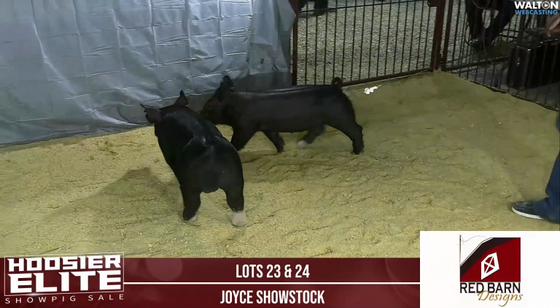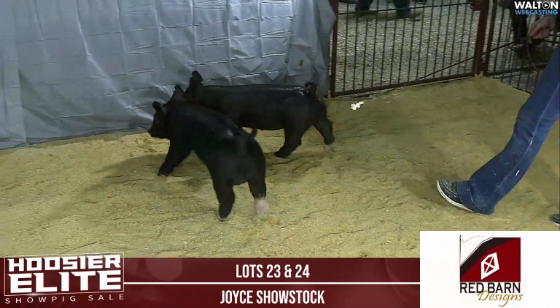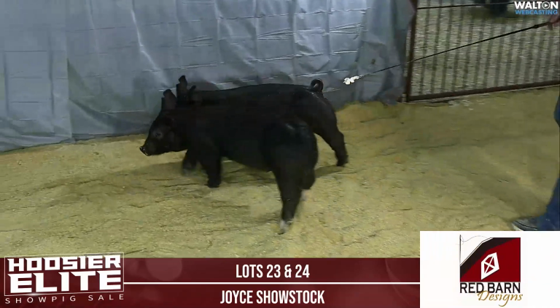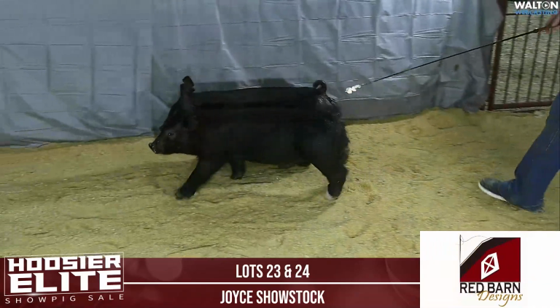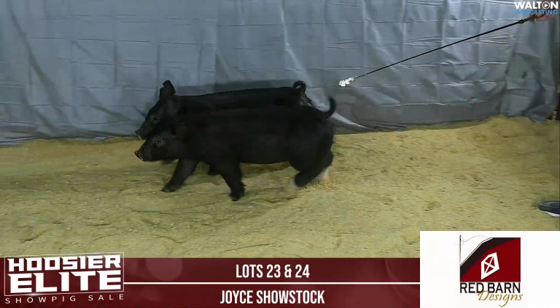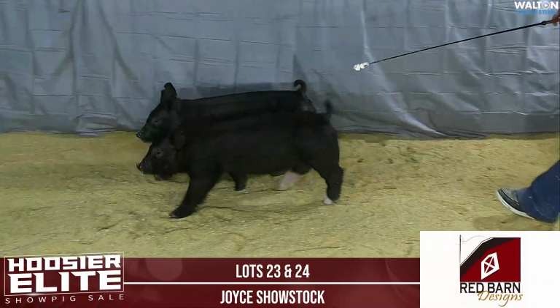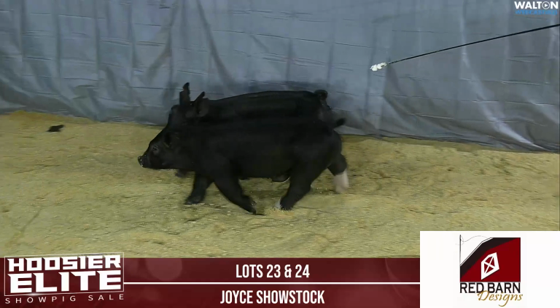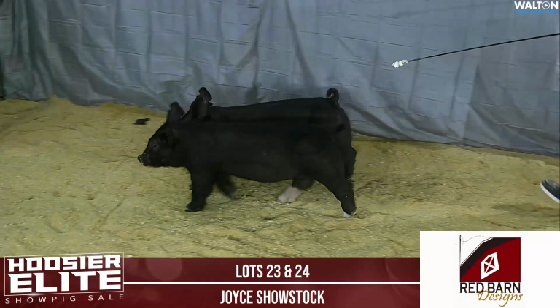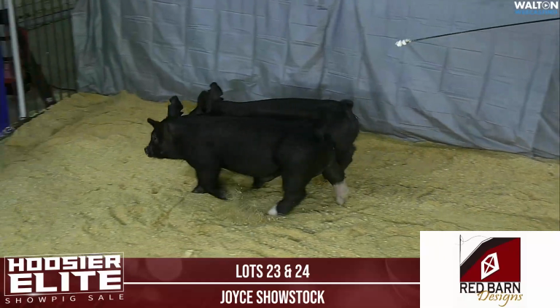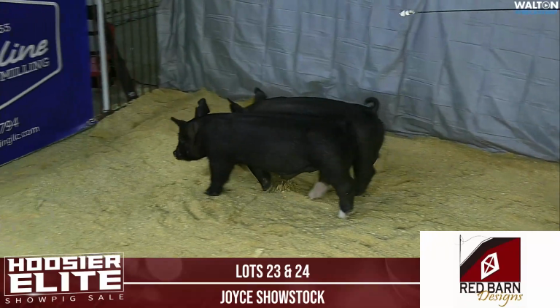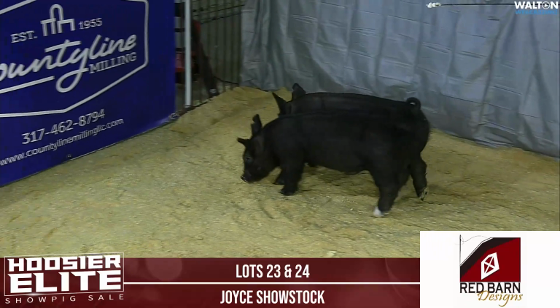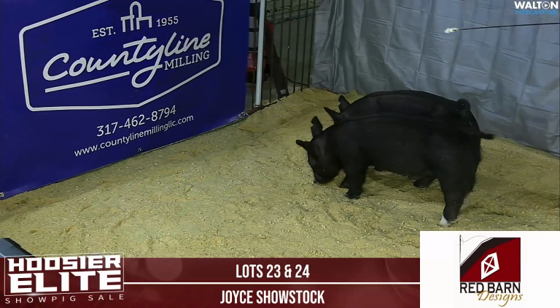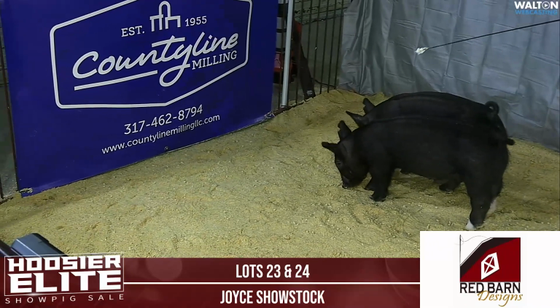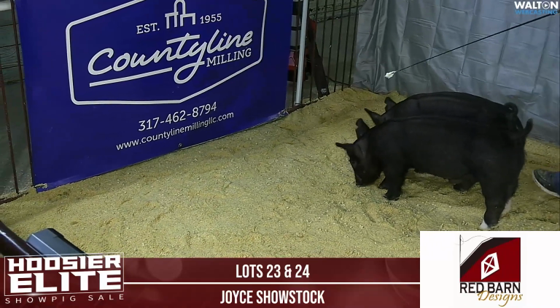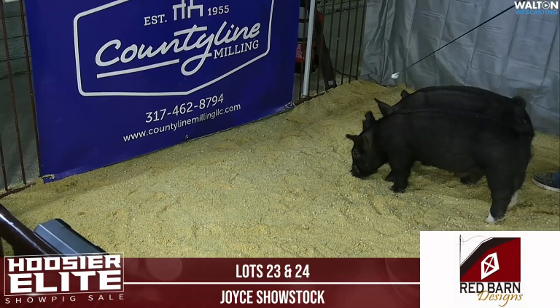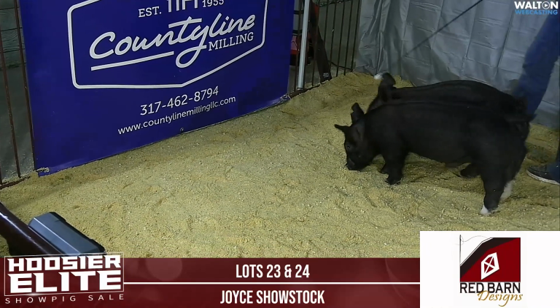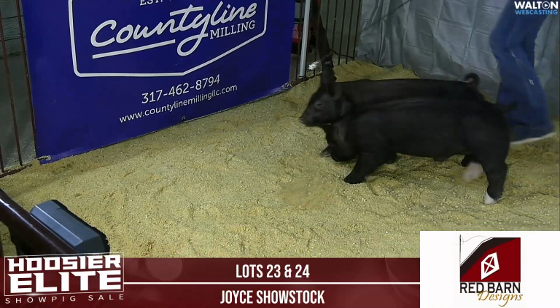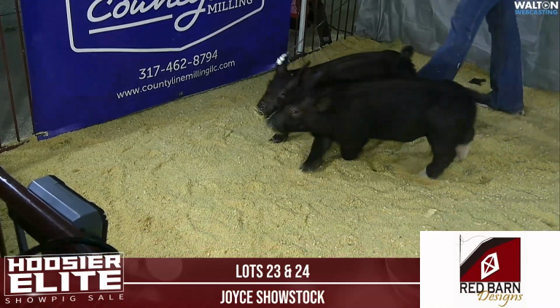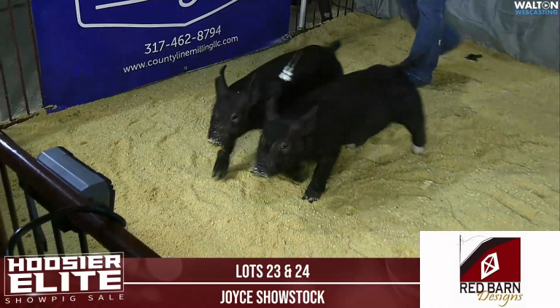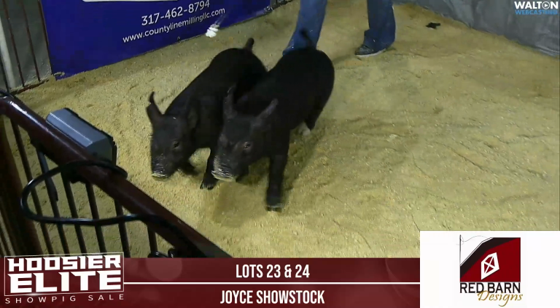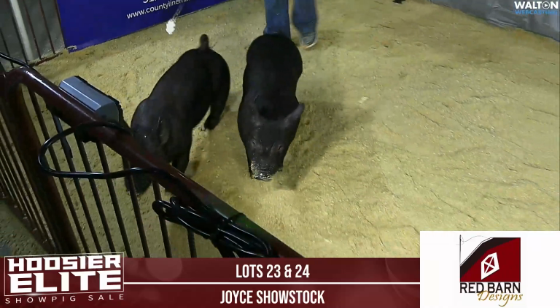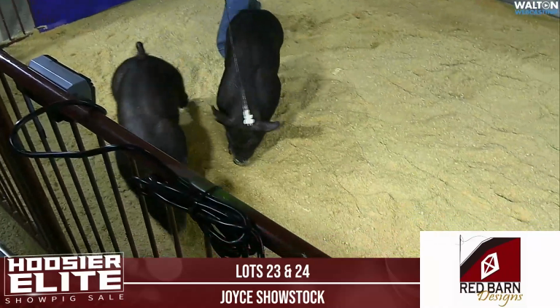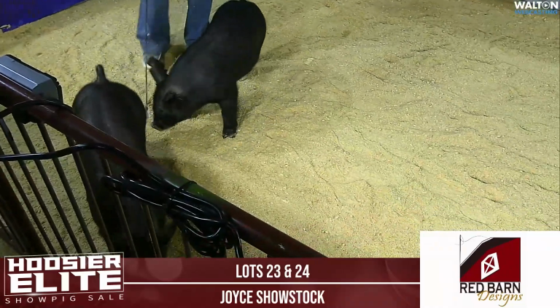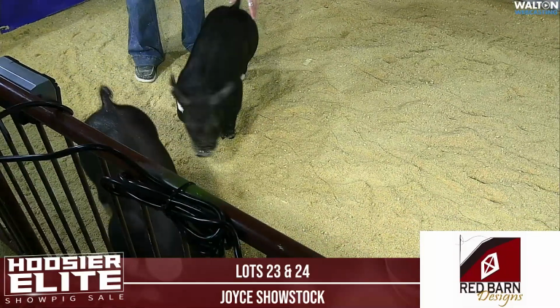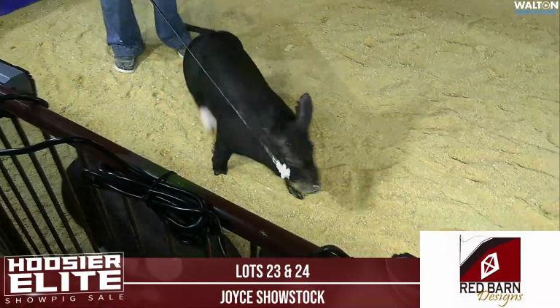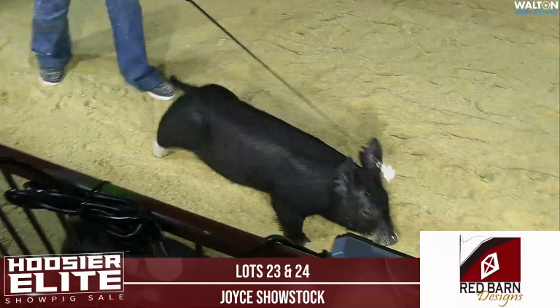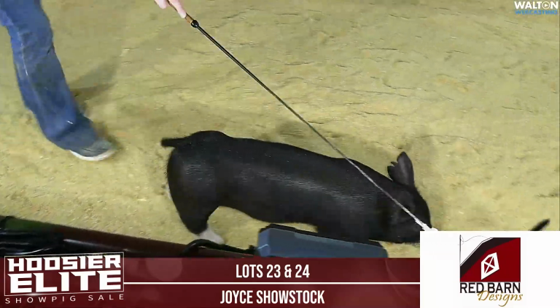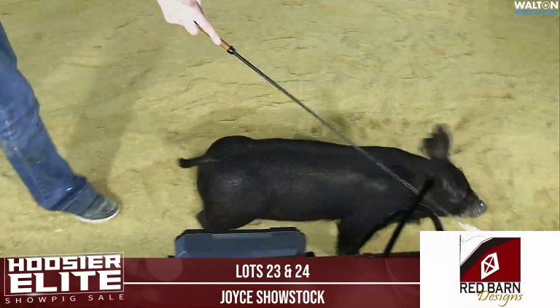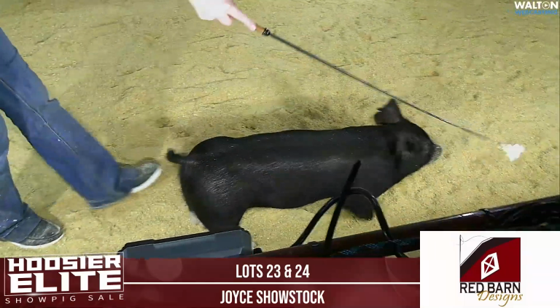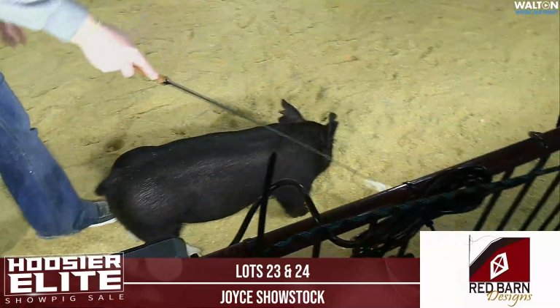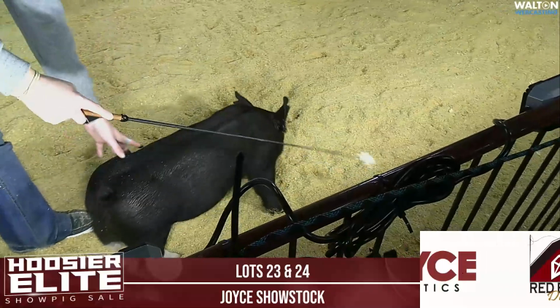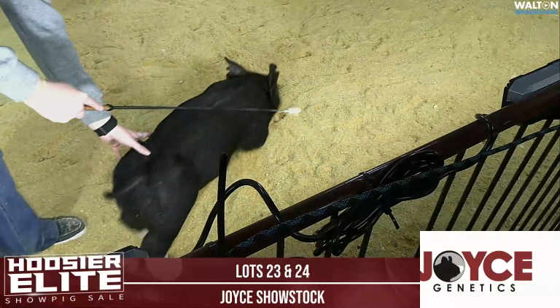We want to talk about a pair of stout made crossbred hogs — they're in the ring. Big bone, big feet, really good look to them when you get their heads up and get them rolling out here. I think a high, high quality pair of crossbreds.